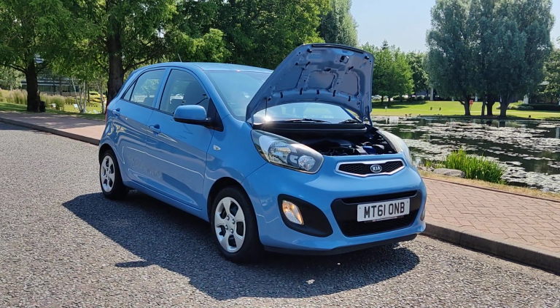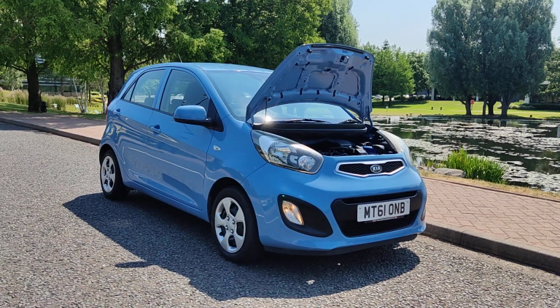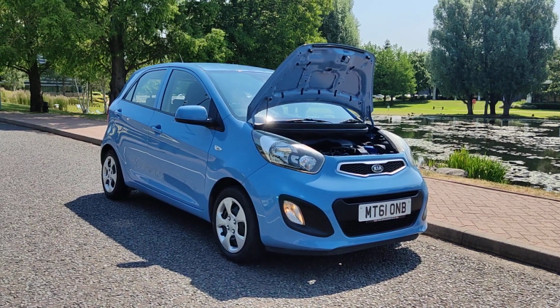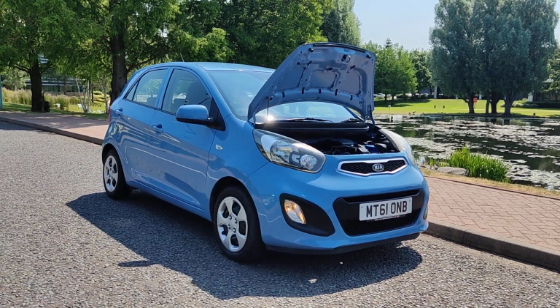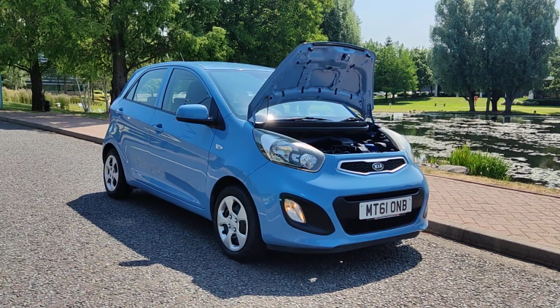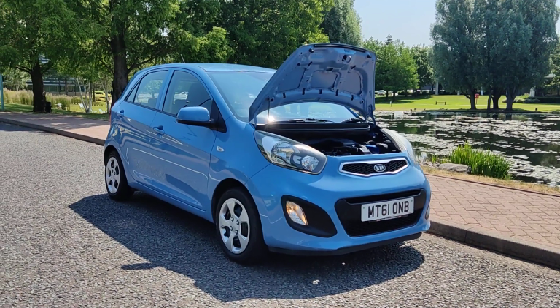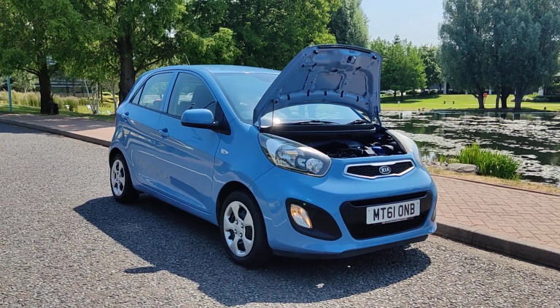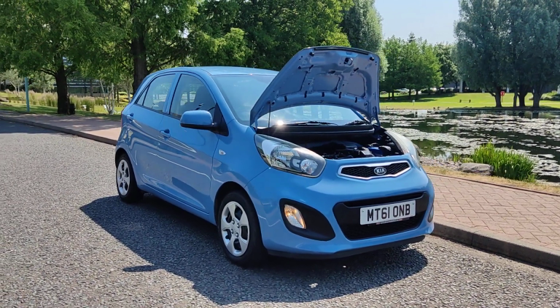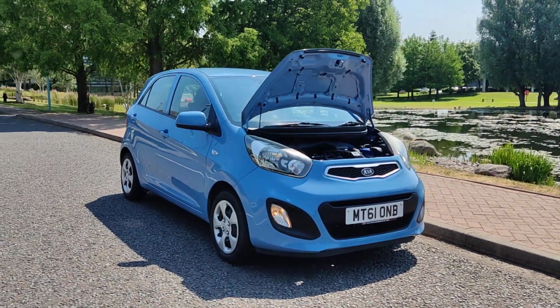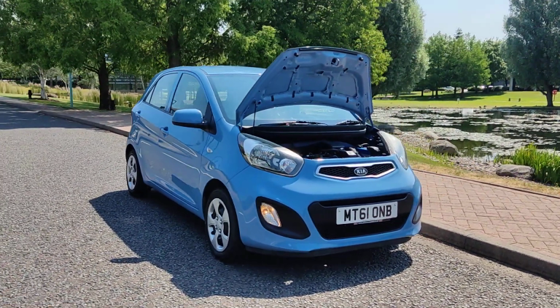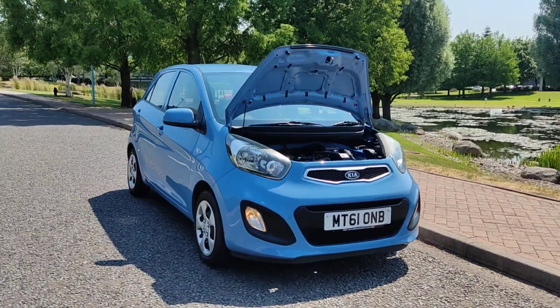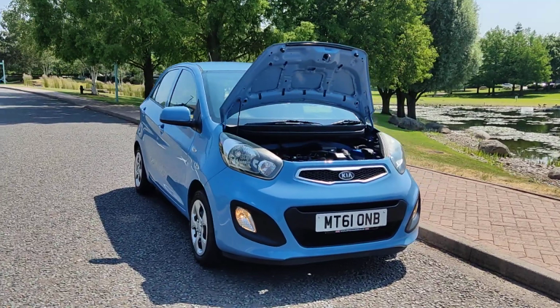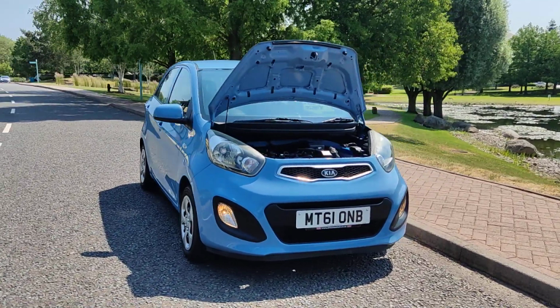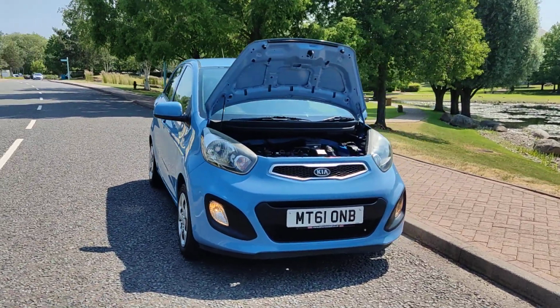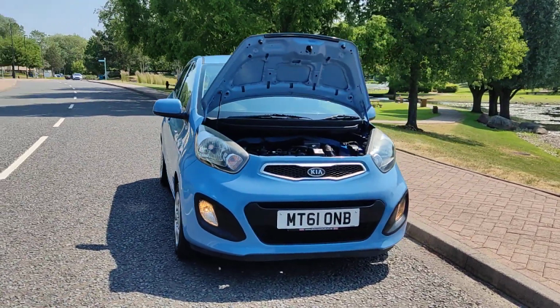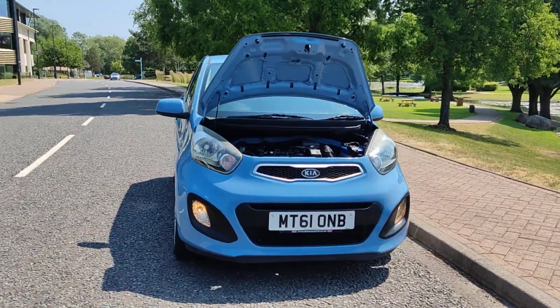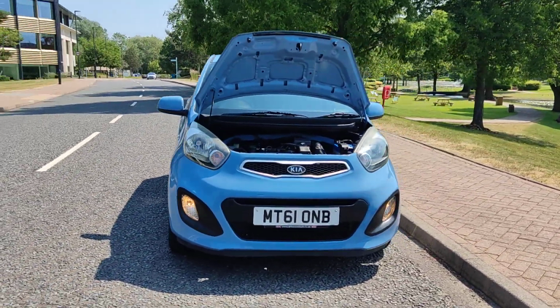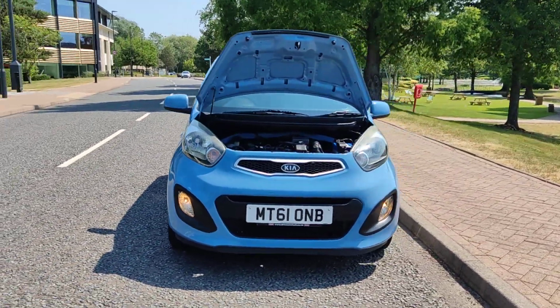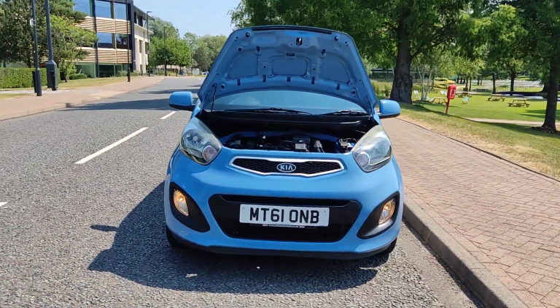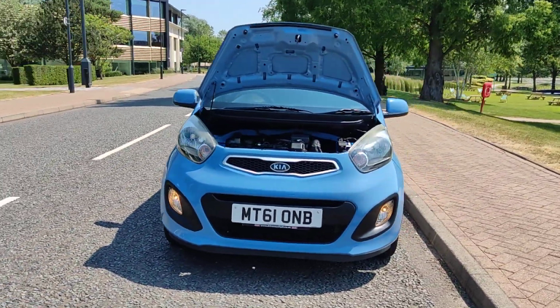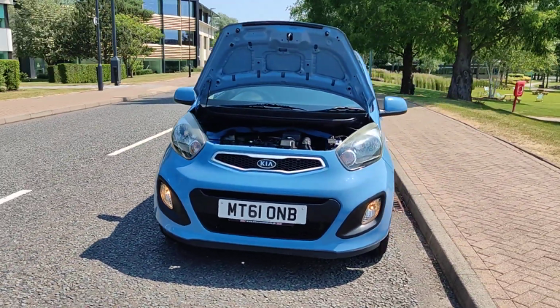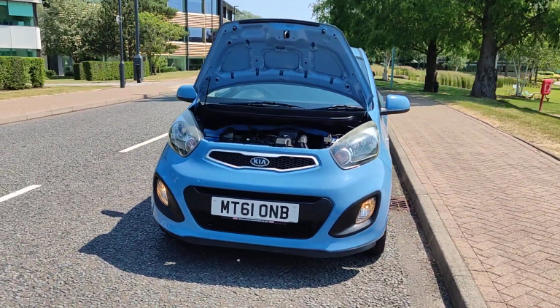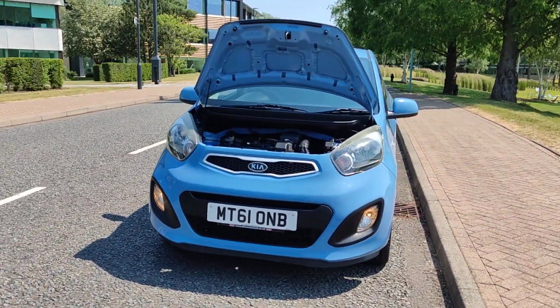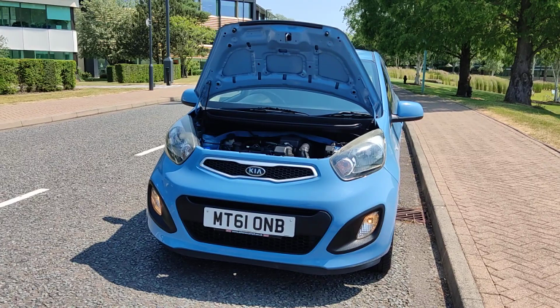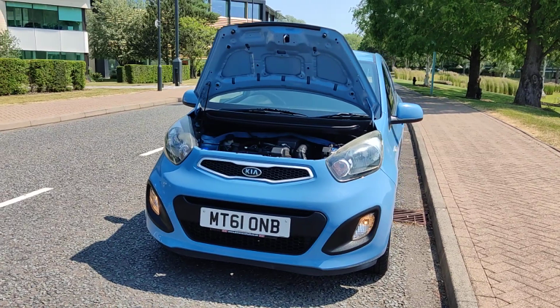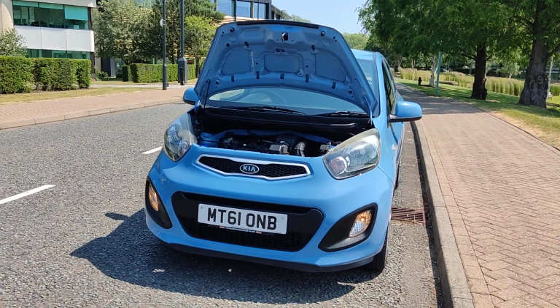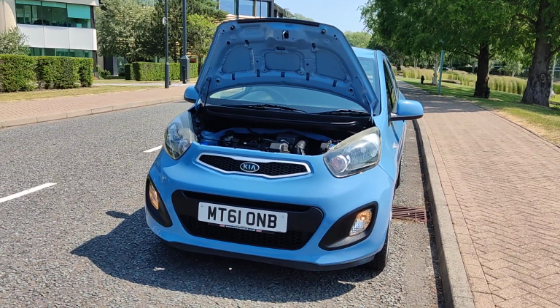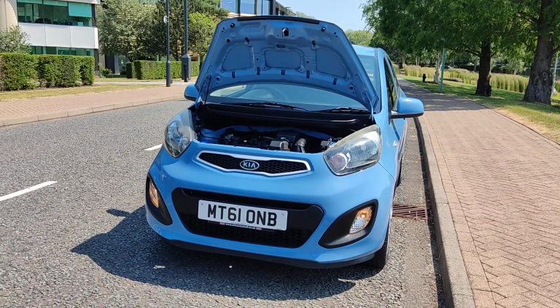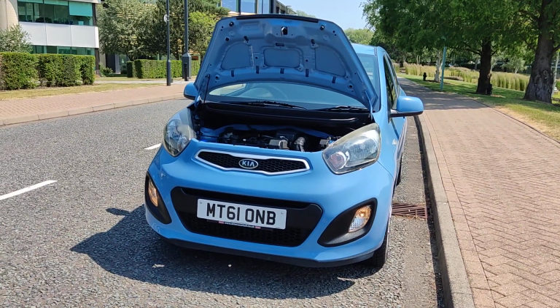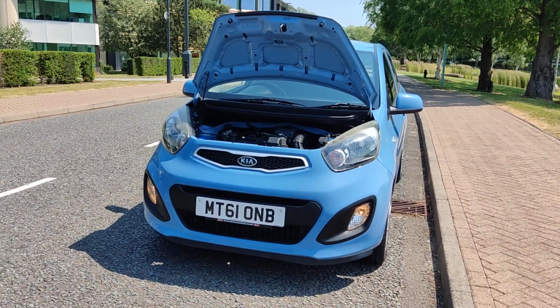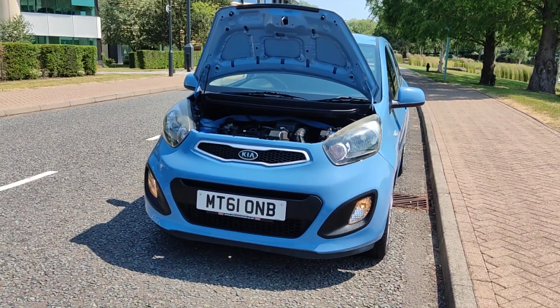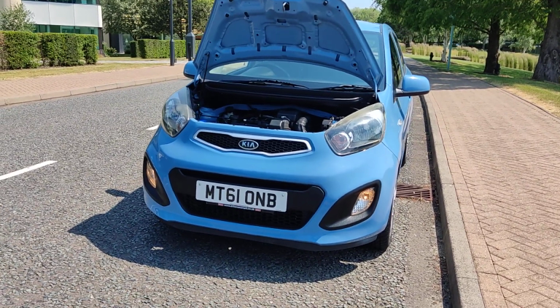MT61 ONB, a blue Kia Picanto 1.0 litre hatchback, 5-door, petrol with manual gearbox. Nice and clean, sparkling headlights with daytime running lights.